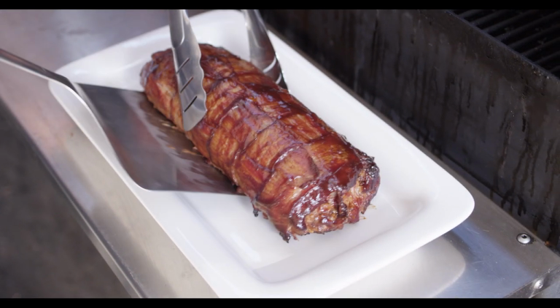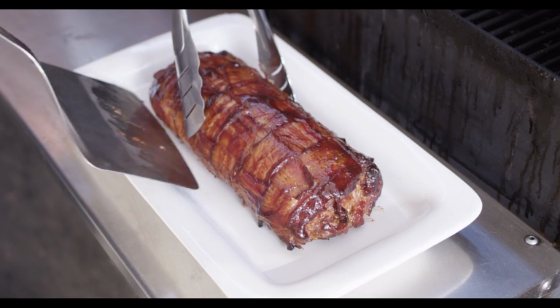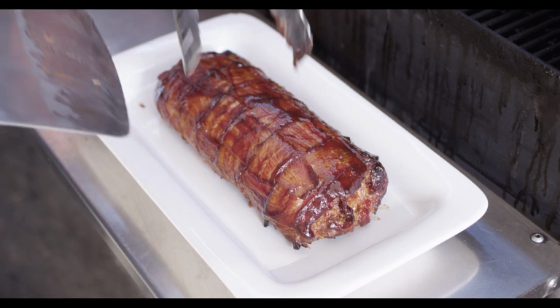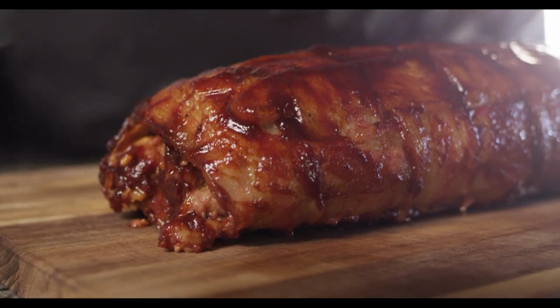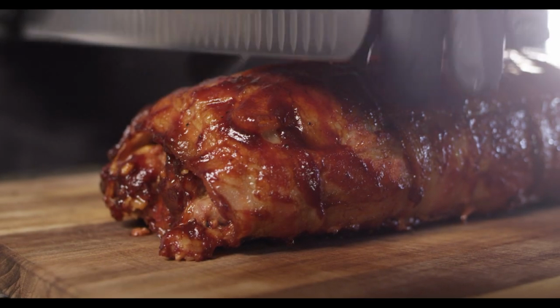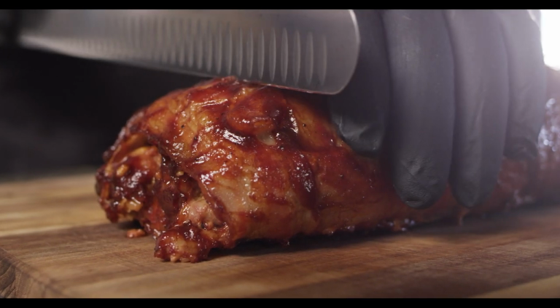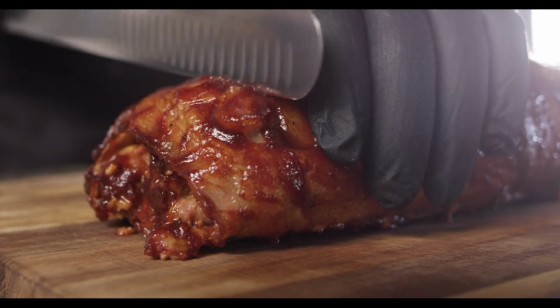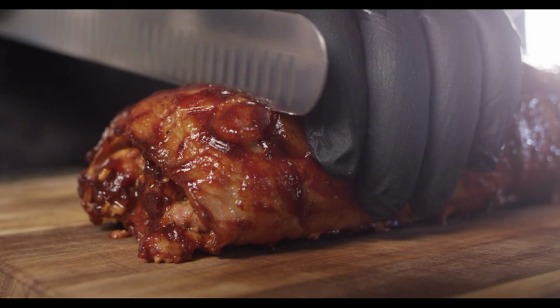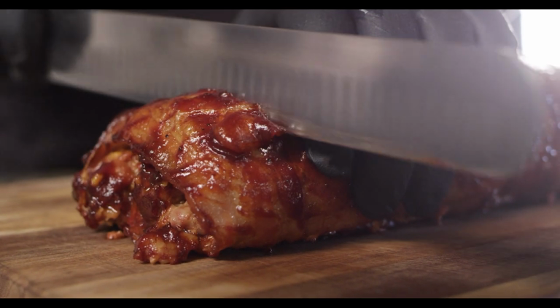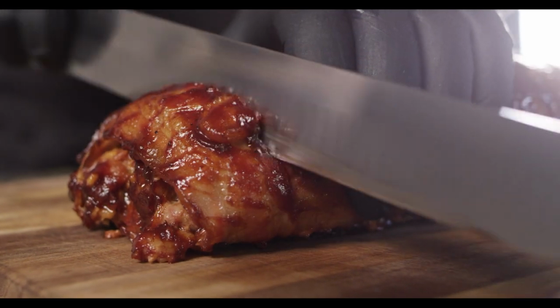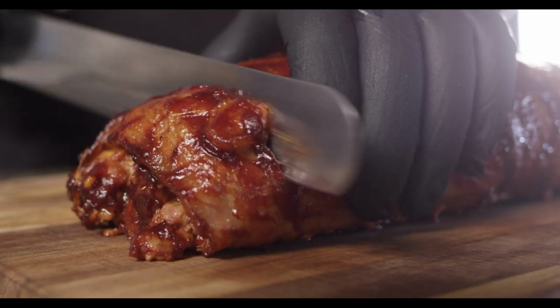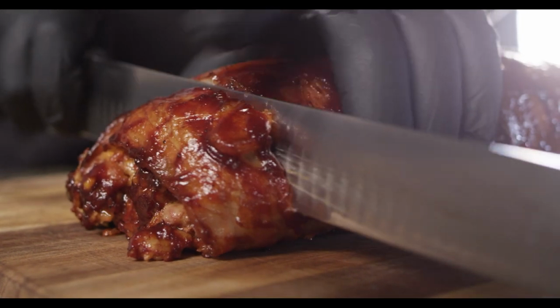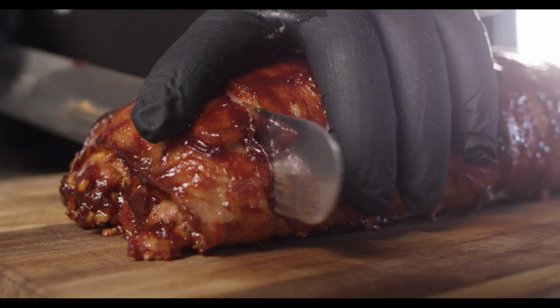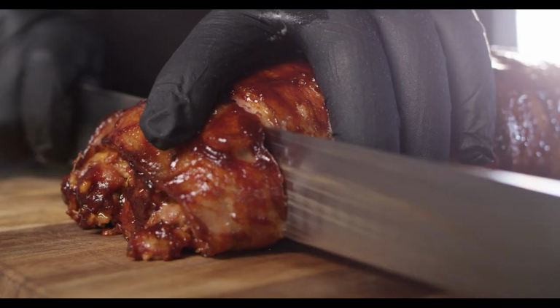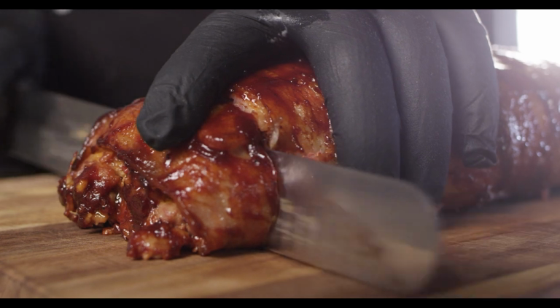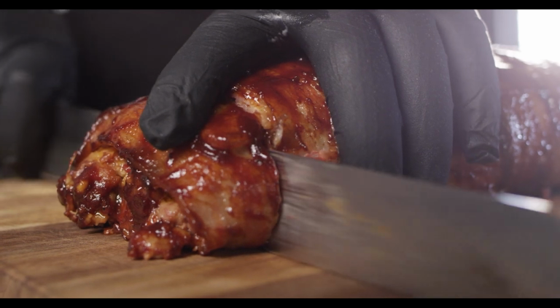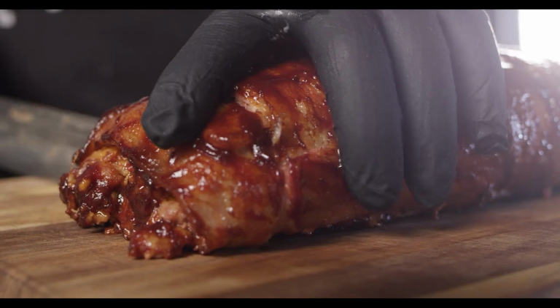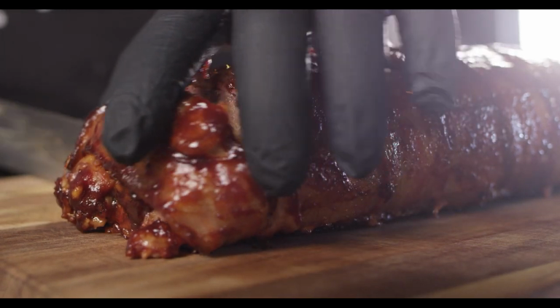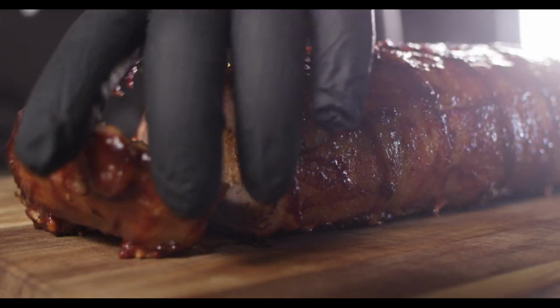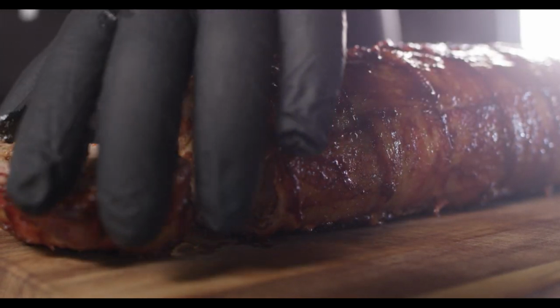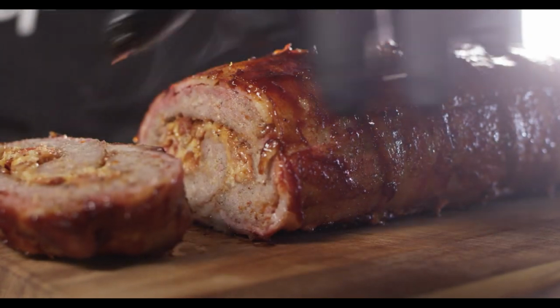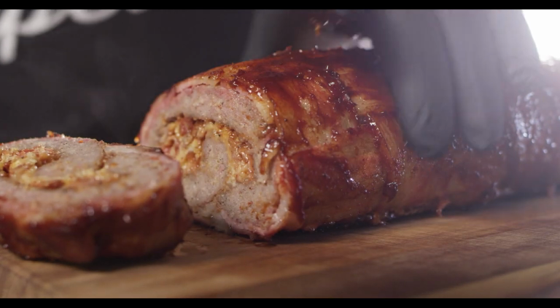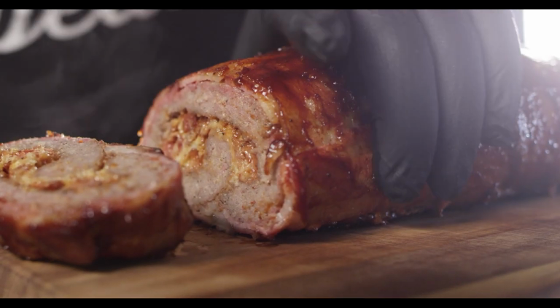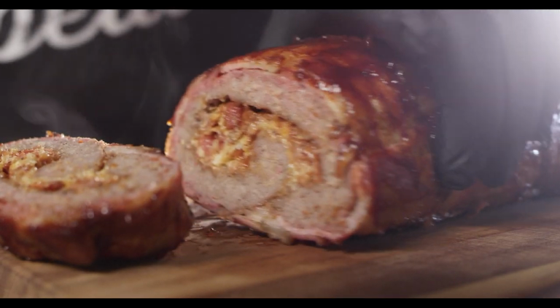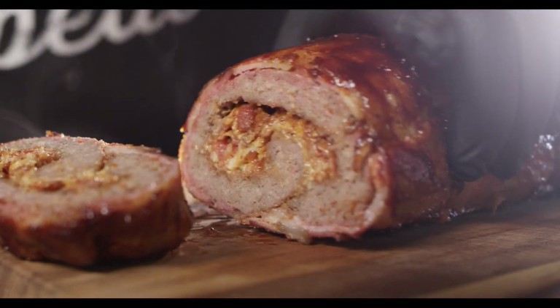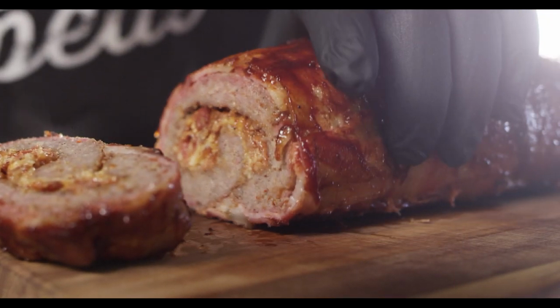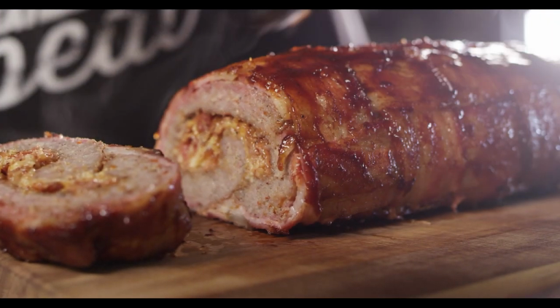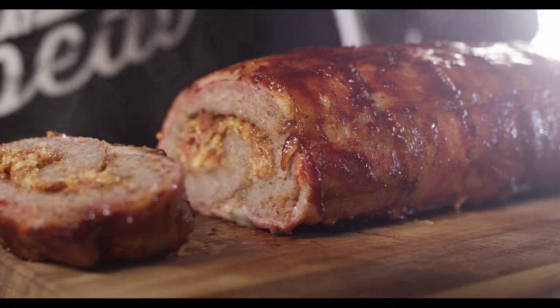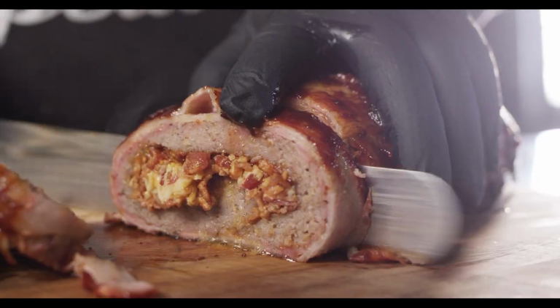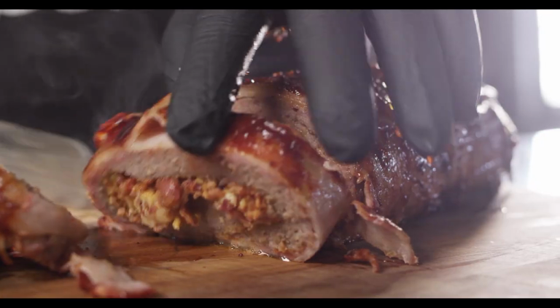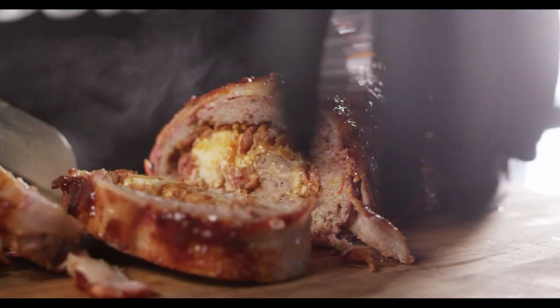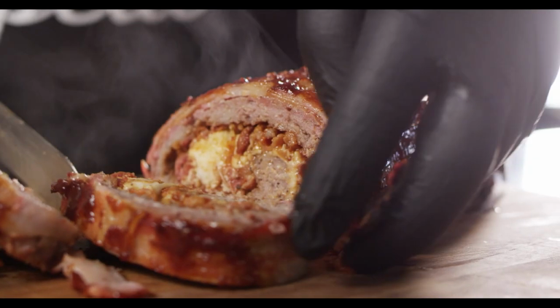Now I like to let it rest about 10 minutes before slicing it and serving it. It should still be plenty hot by then. You can slice your bacon explosion up and serve it just like it is, or throw it on a bun and eat it like a burger.